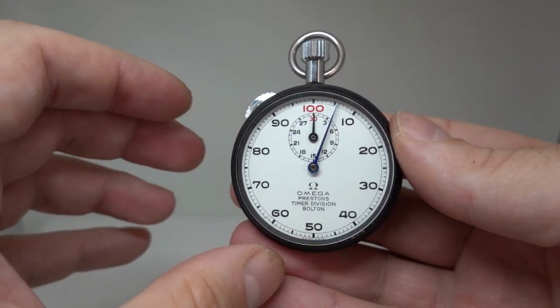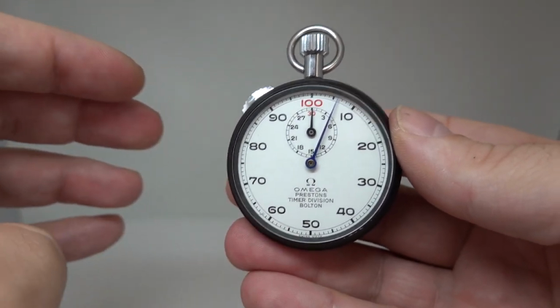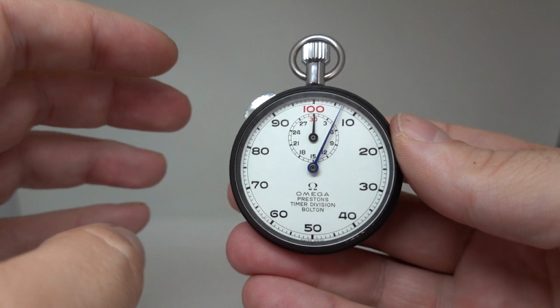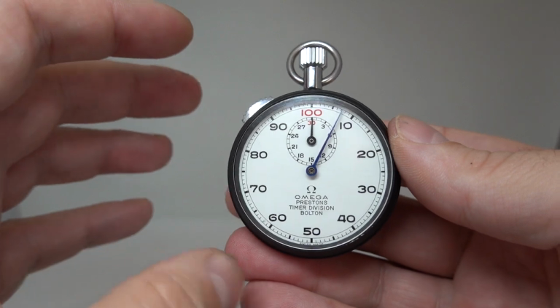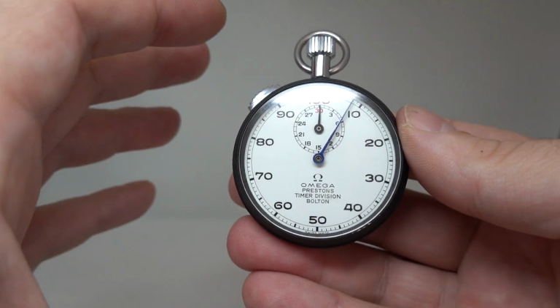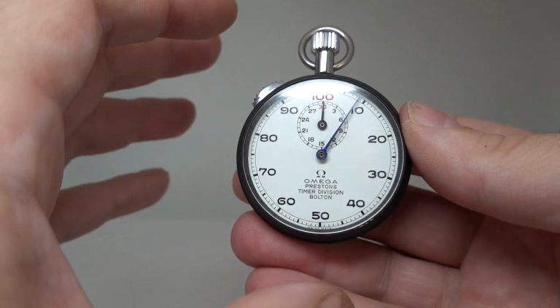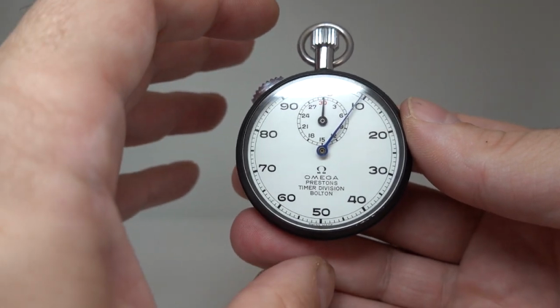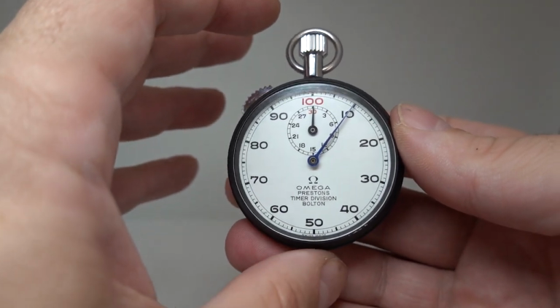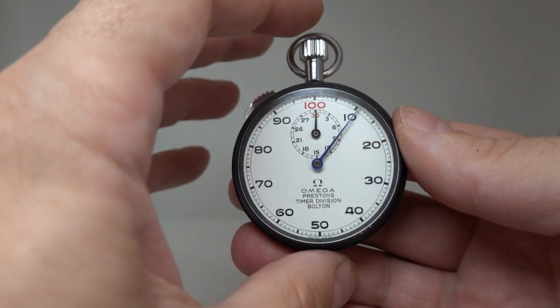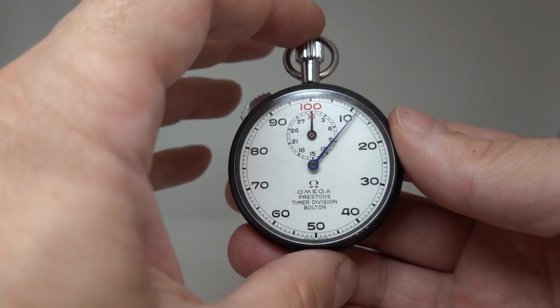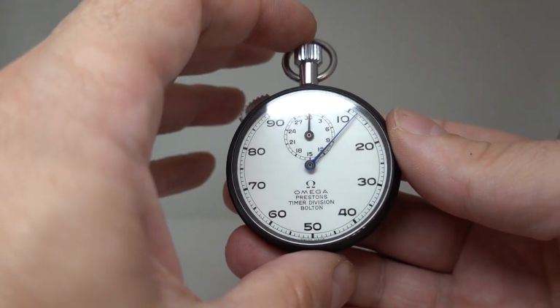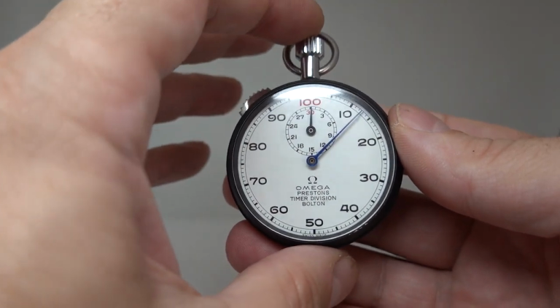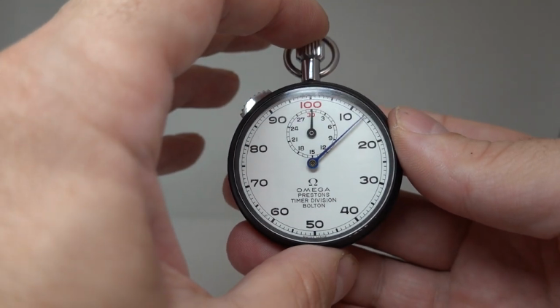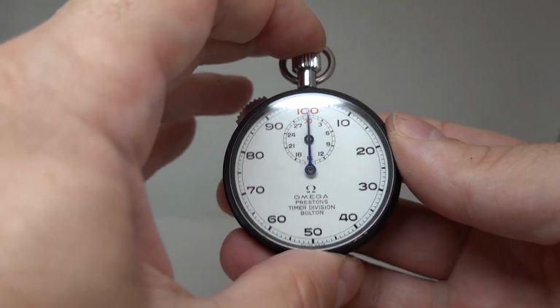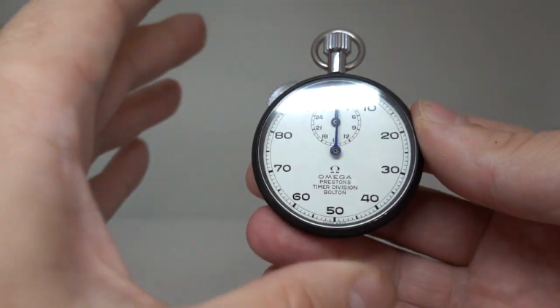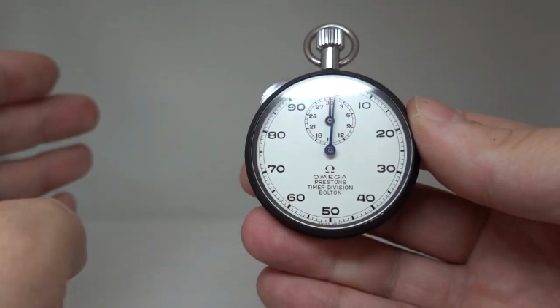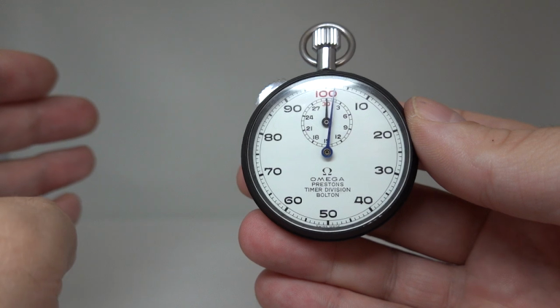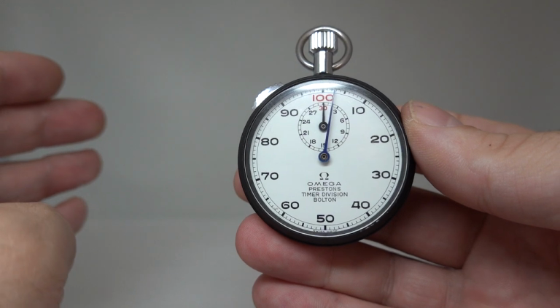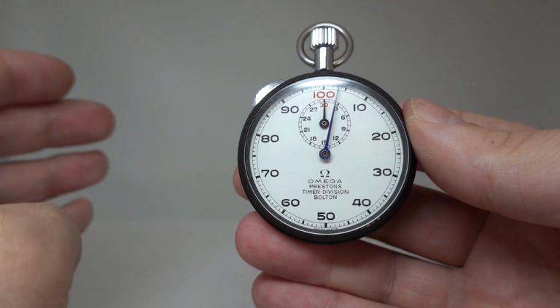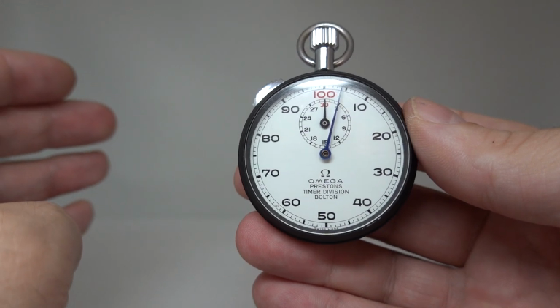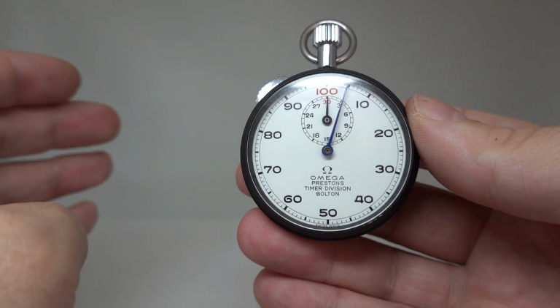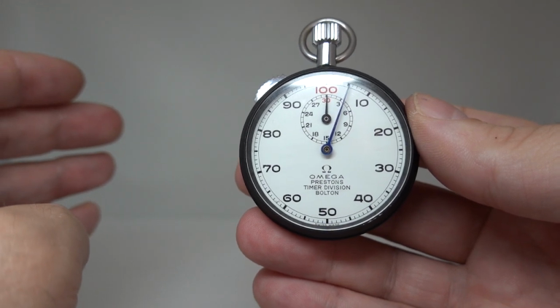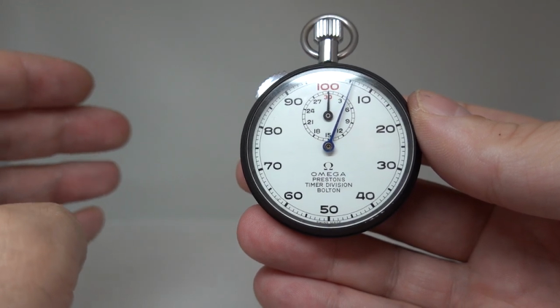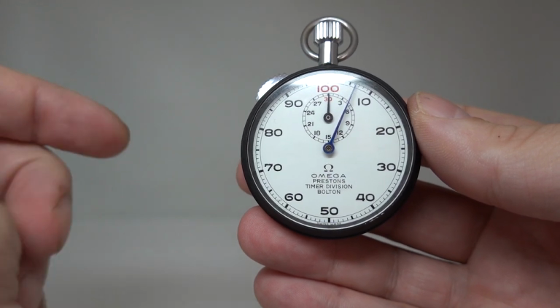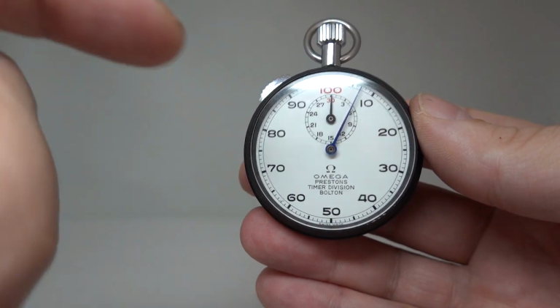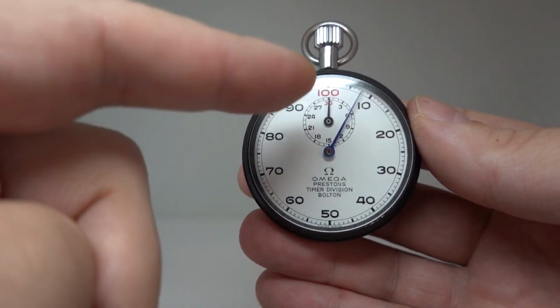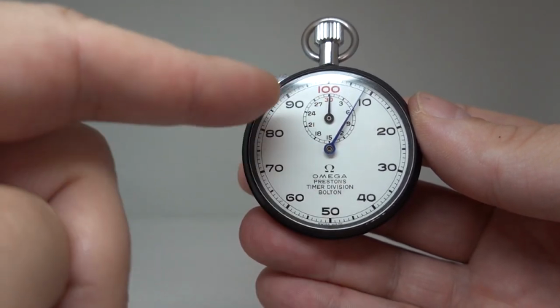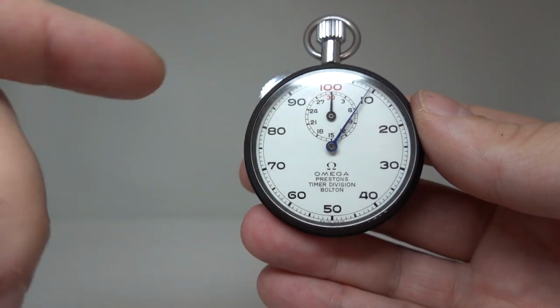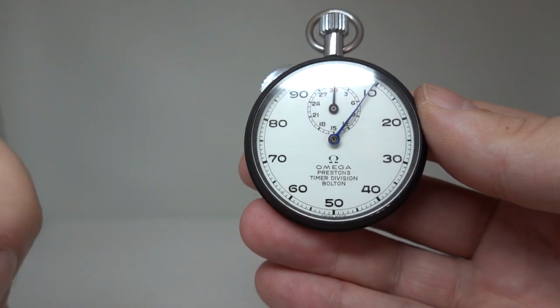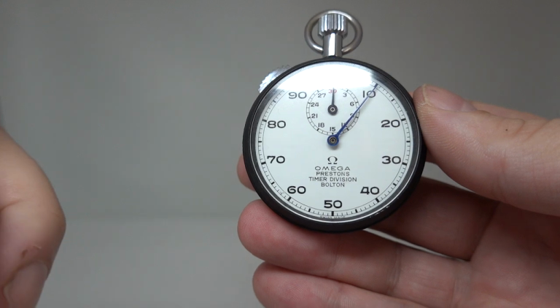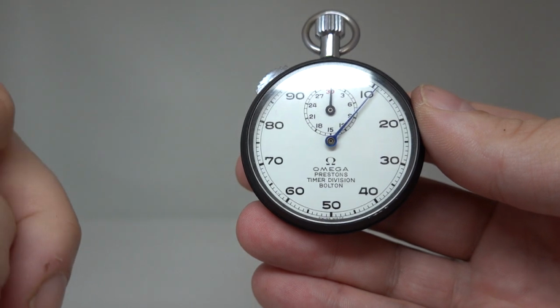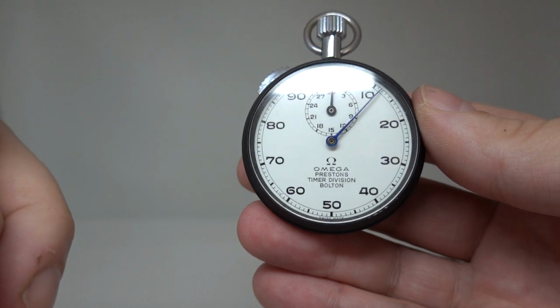Simple as. You can also have what's called a flyback, so you can press that and it will start instantly back from 100, and you can do this up to 30 minutes.